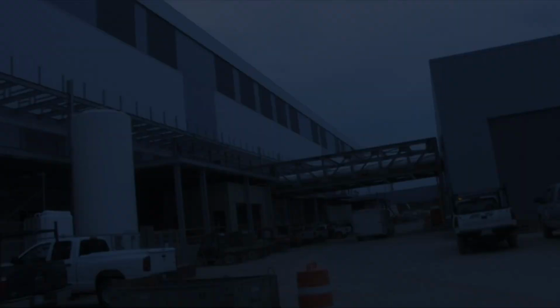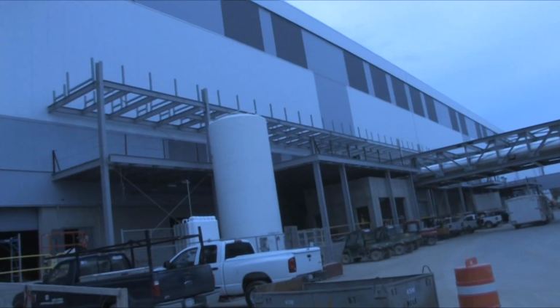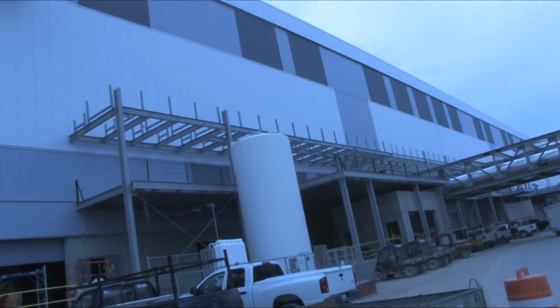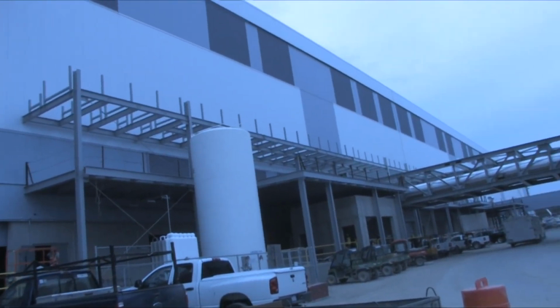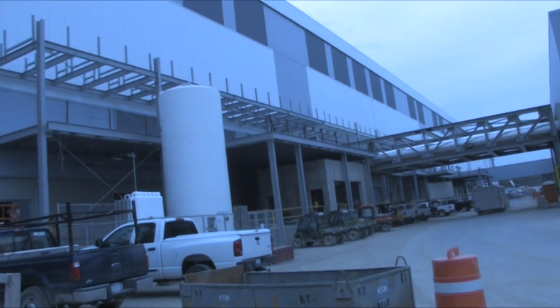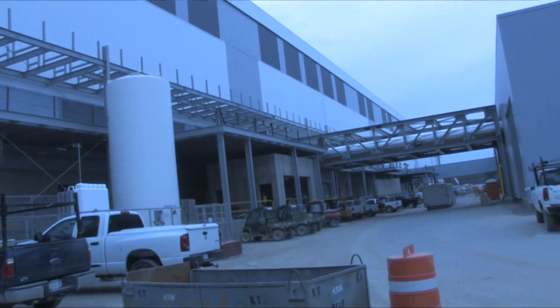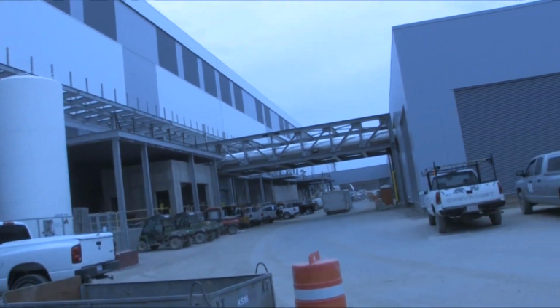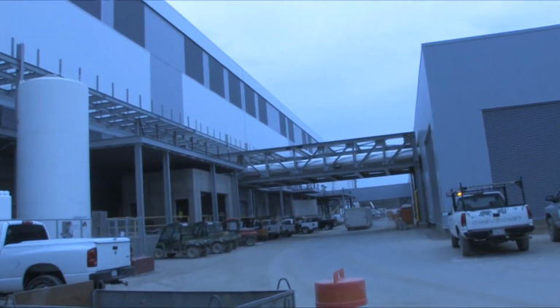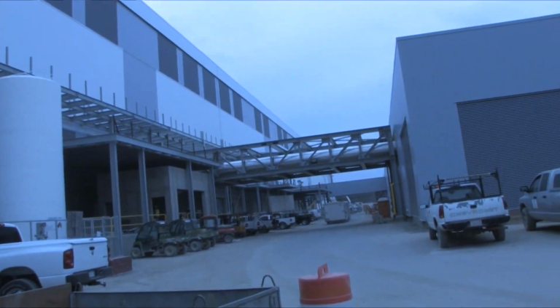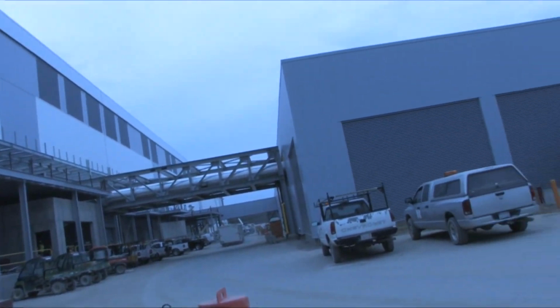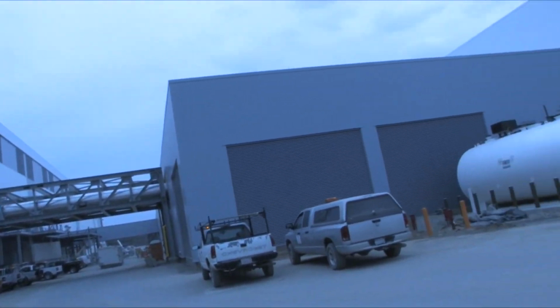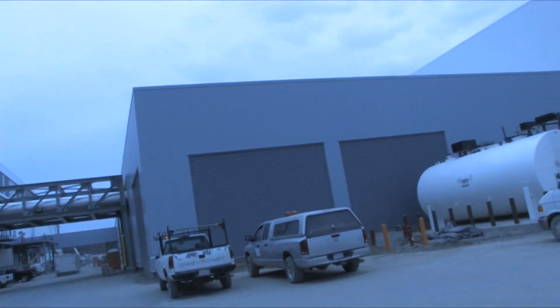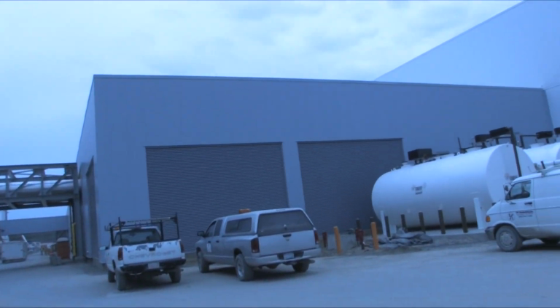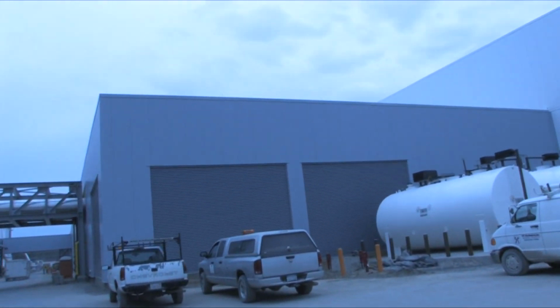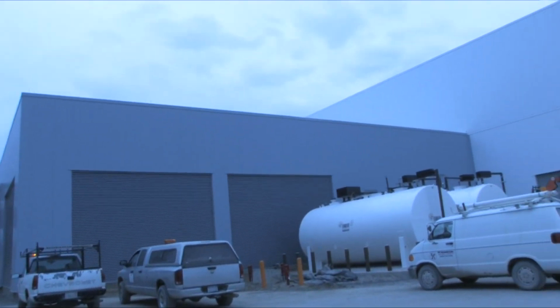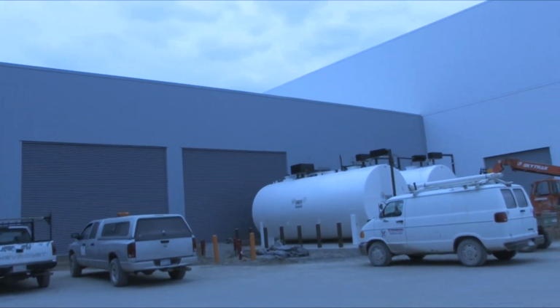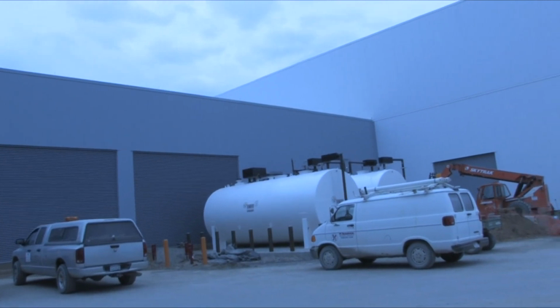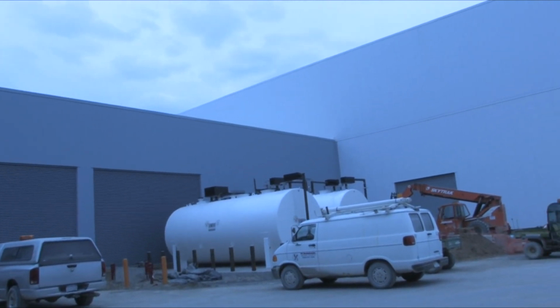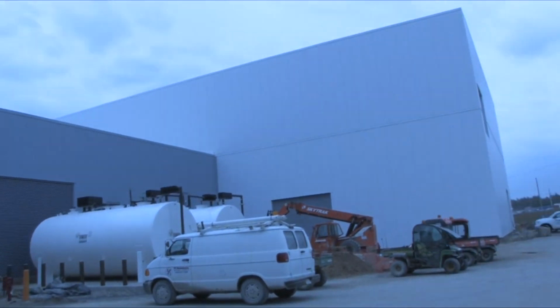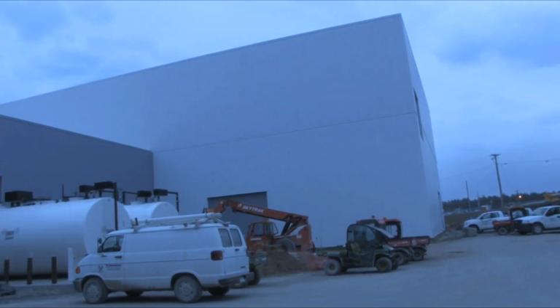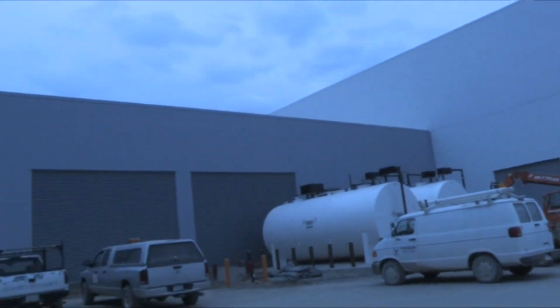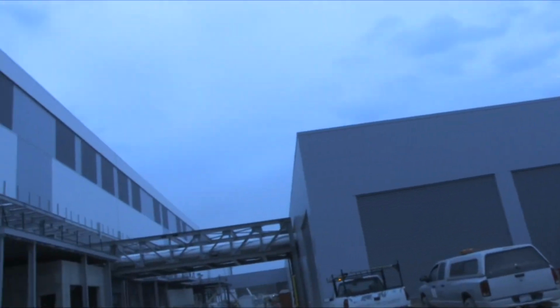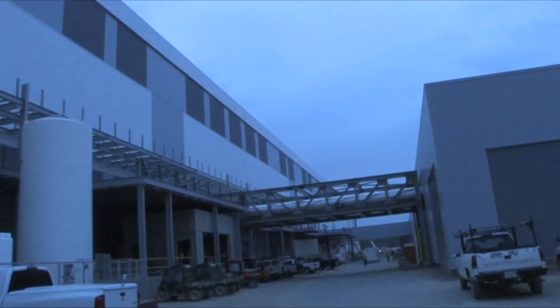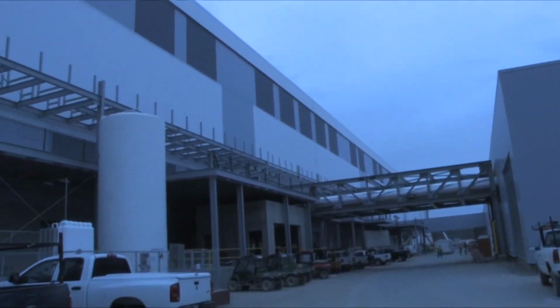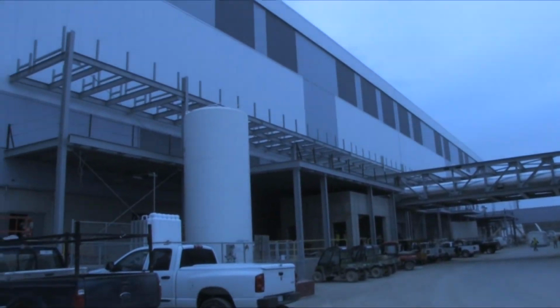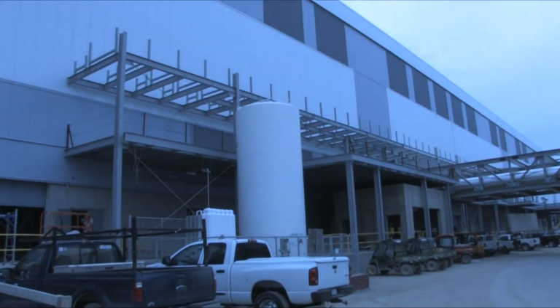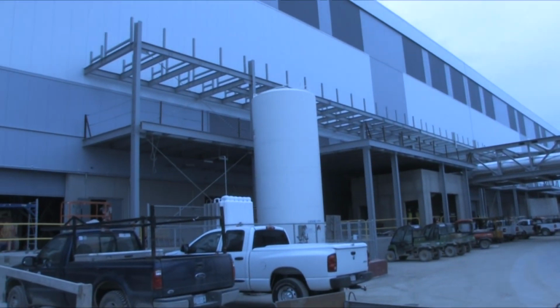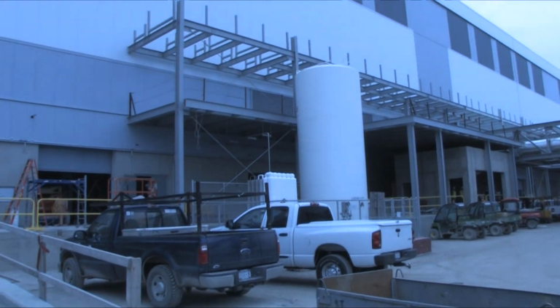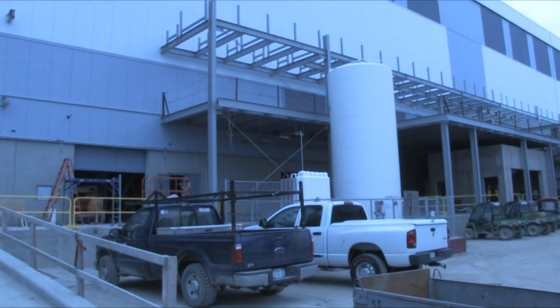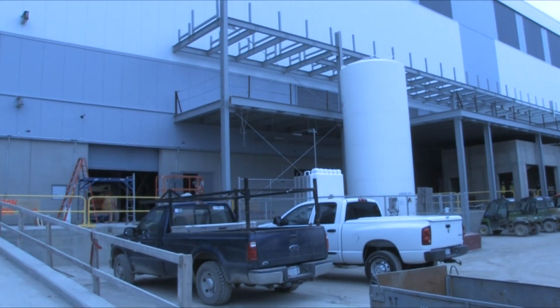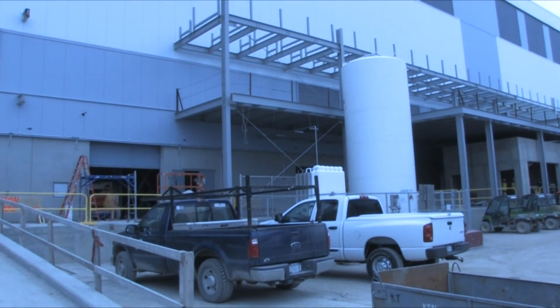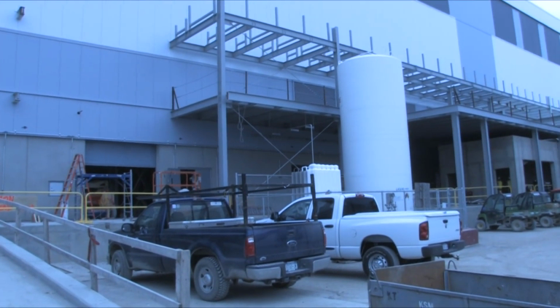This is where all of the chilled water, processed water, and cooling water all come across on these trestles and come into the building, and they'll run up alongside and into wherever they need to go as far as services.